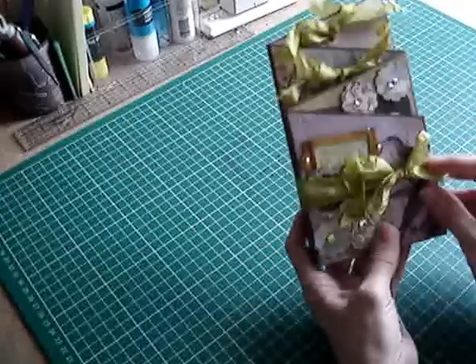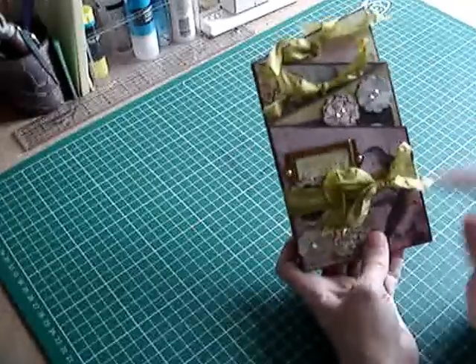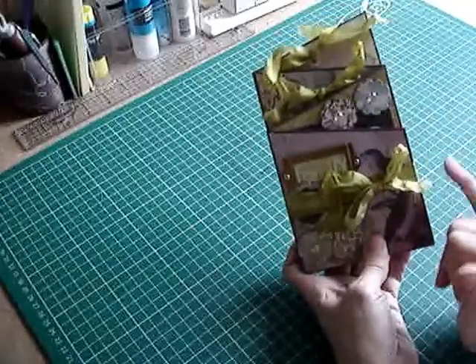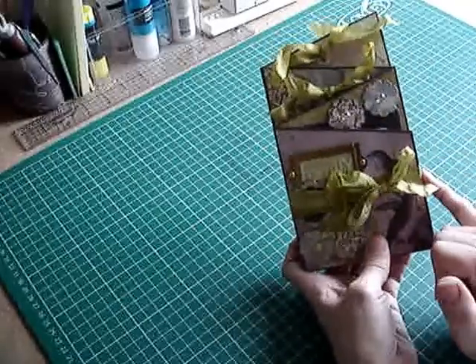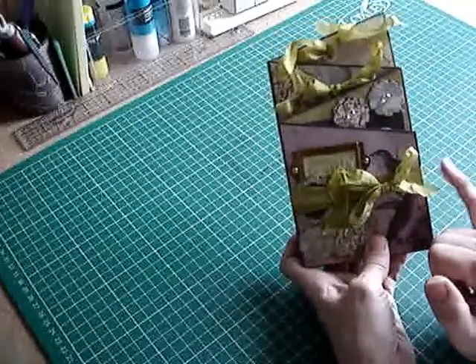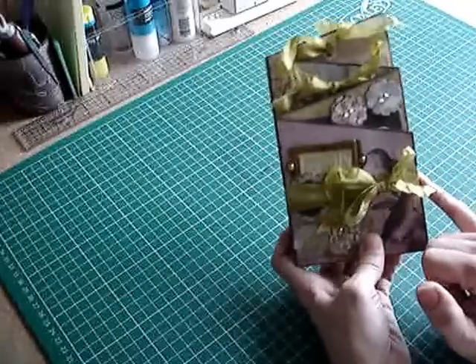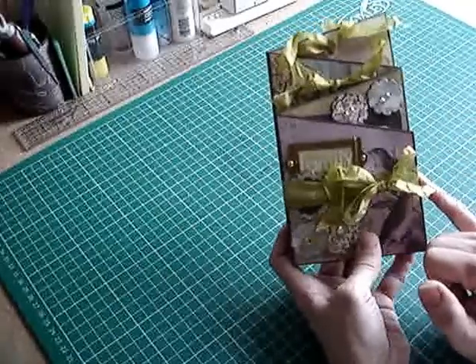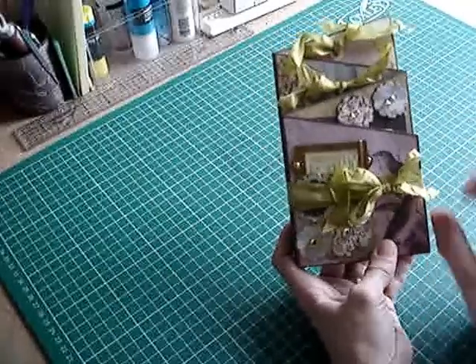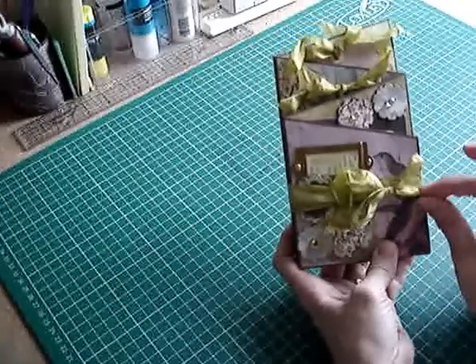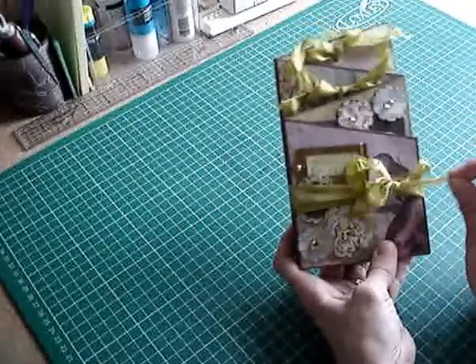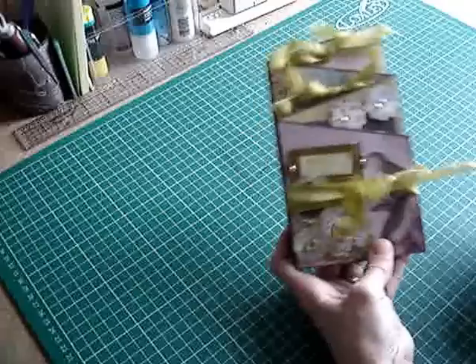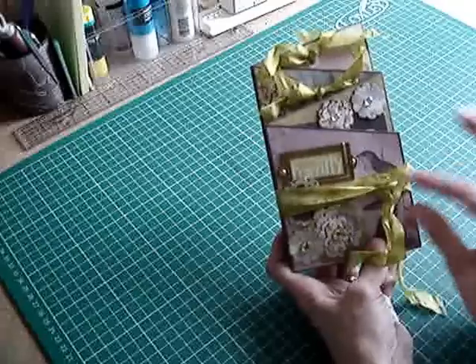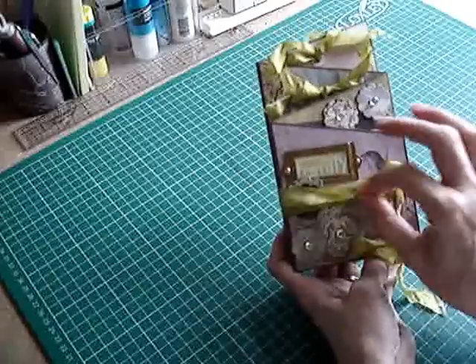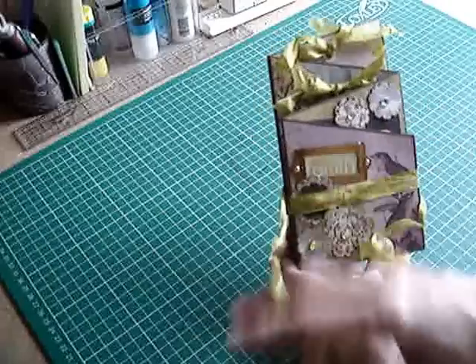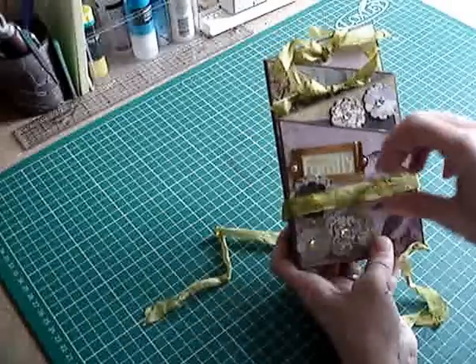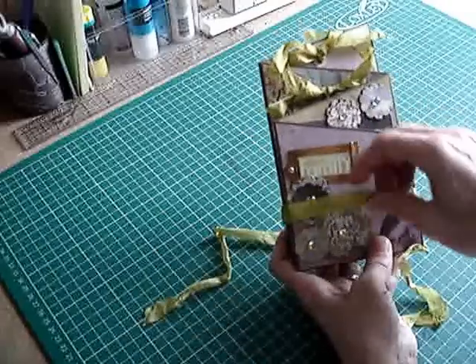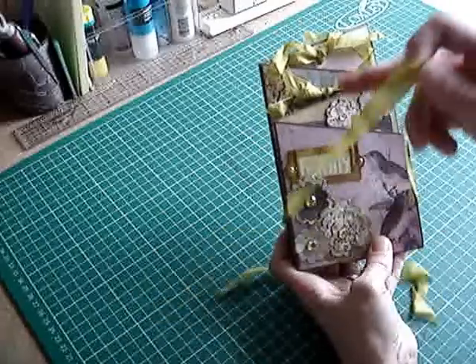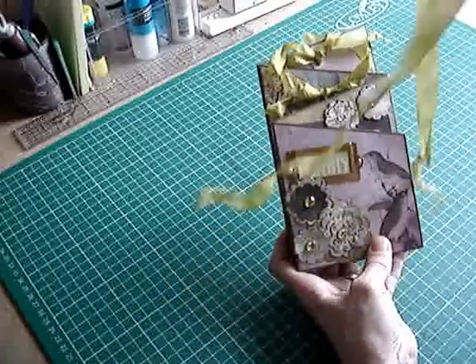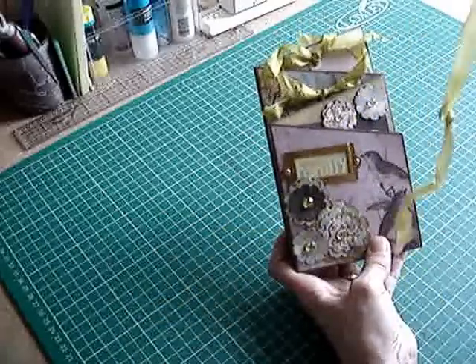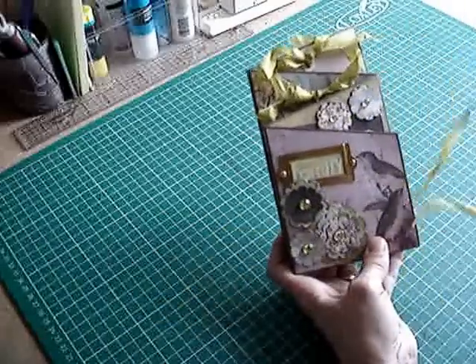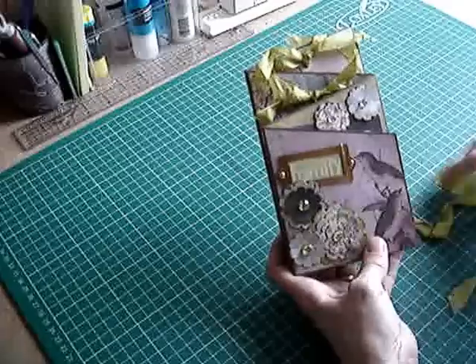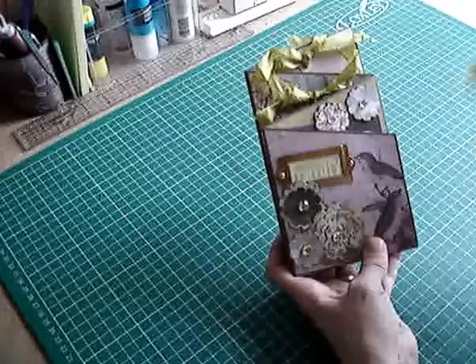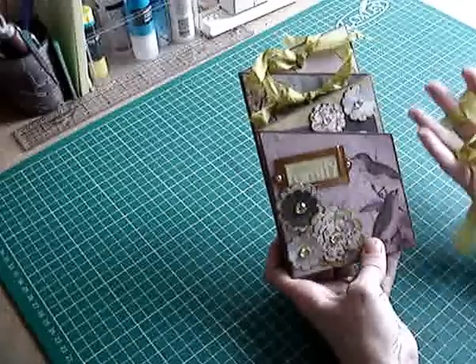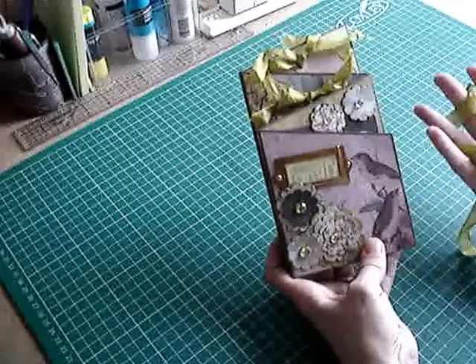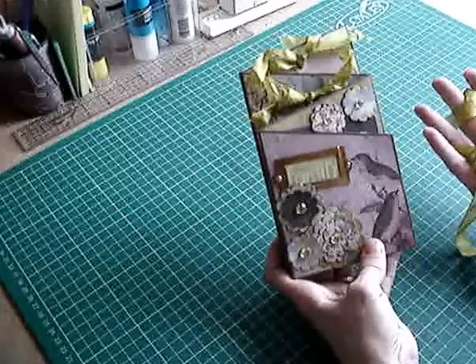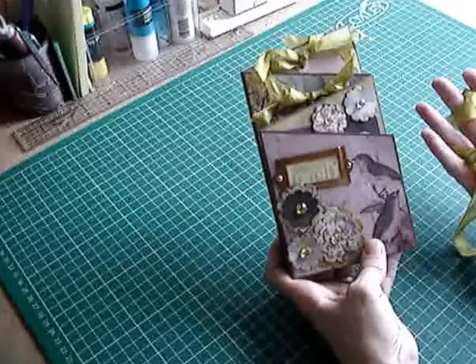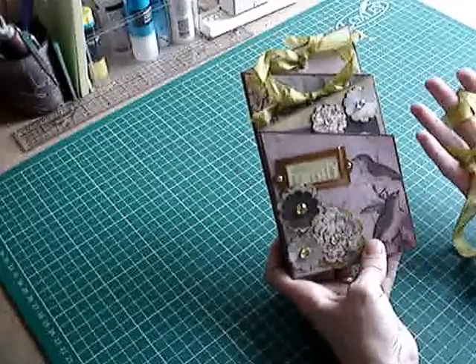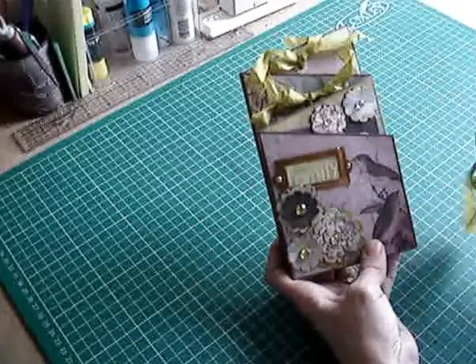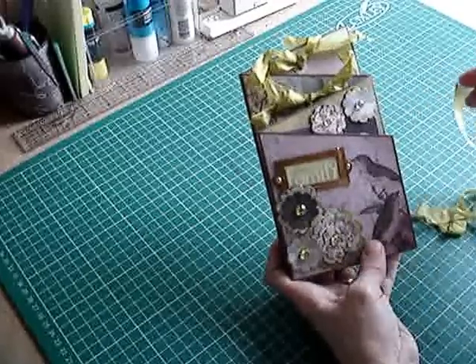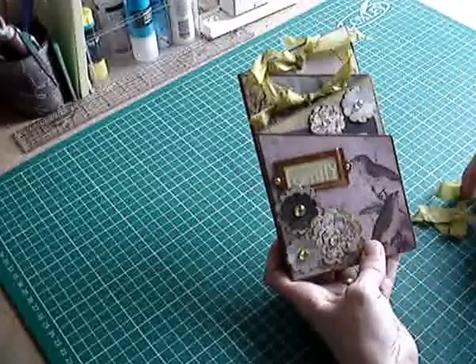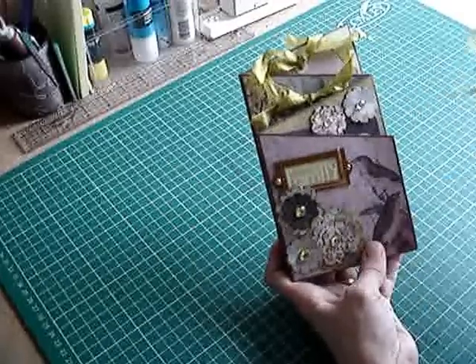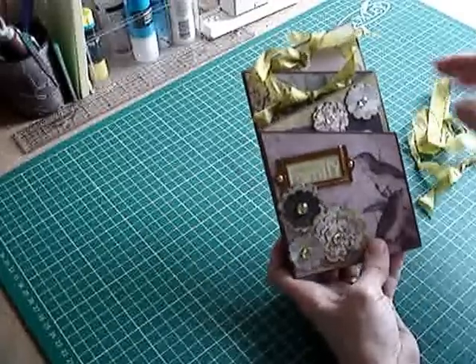I used ribbon again to tie it up with — this is dyed seam binding, dyed with distress paints. I think I used shabby shutters and peeled paint.